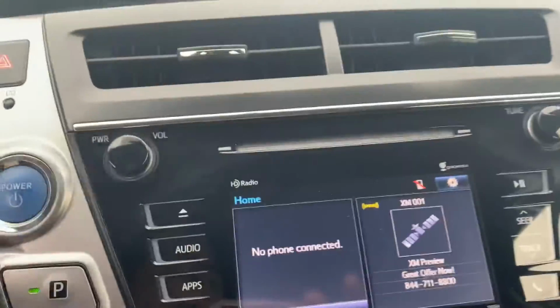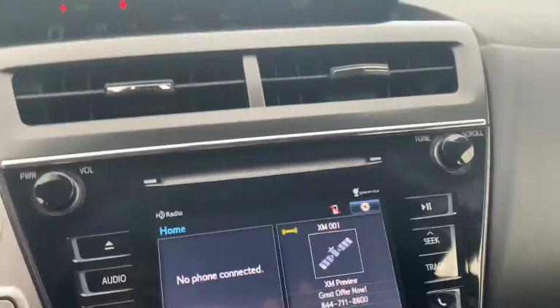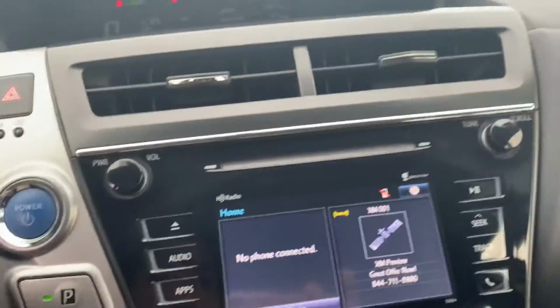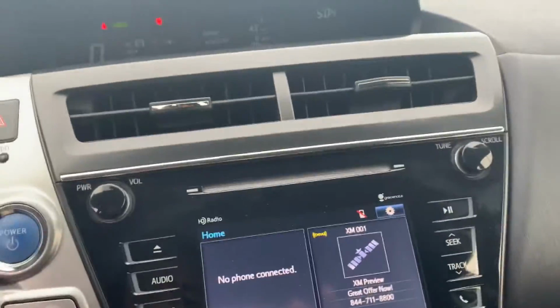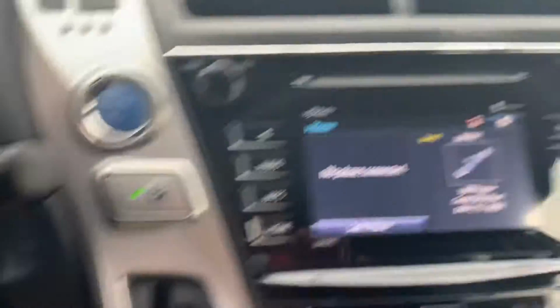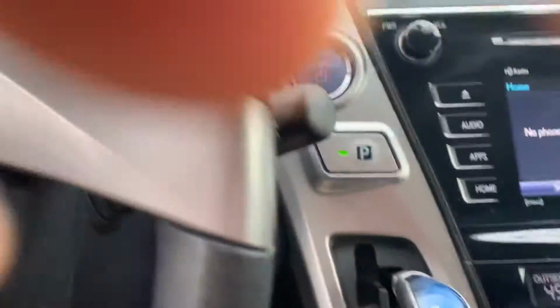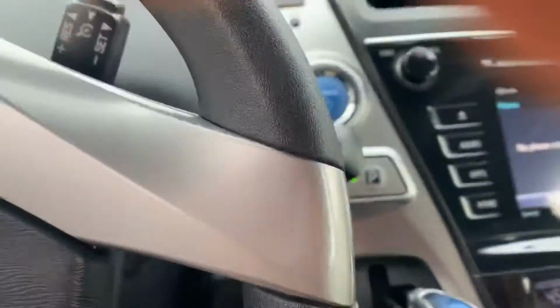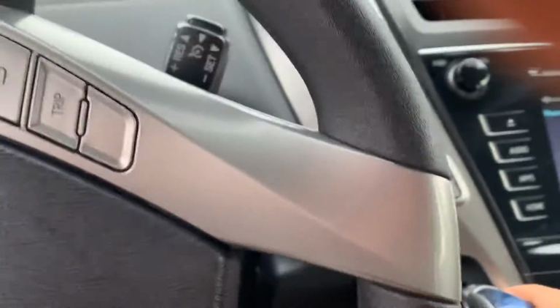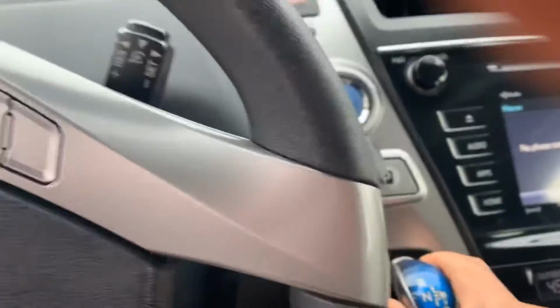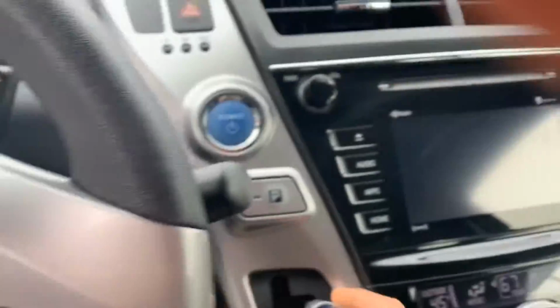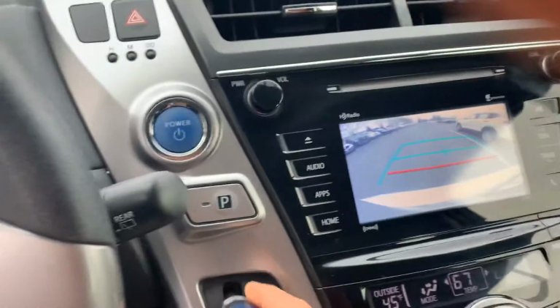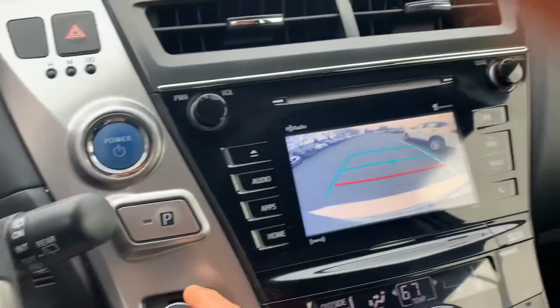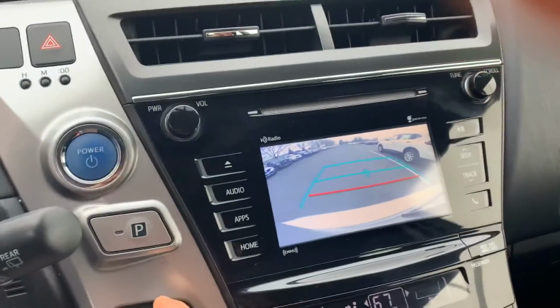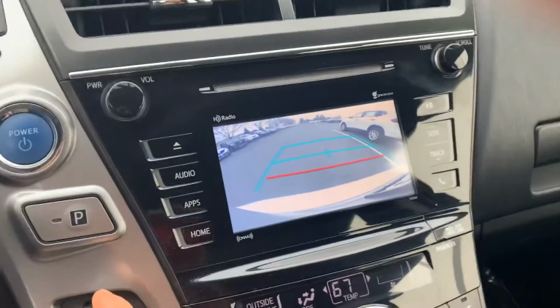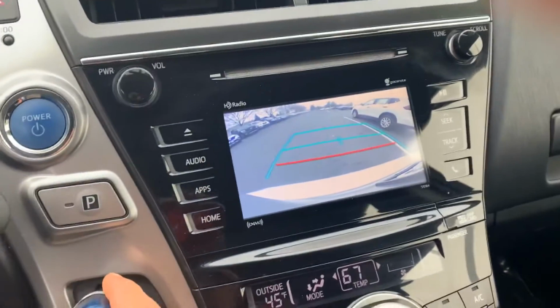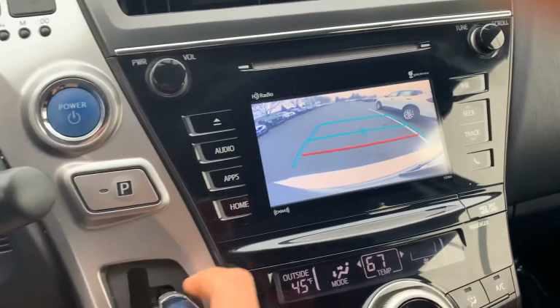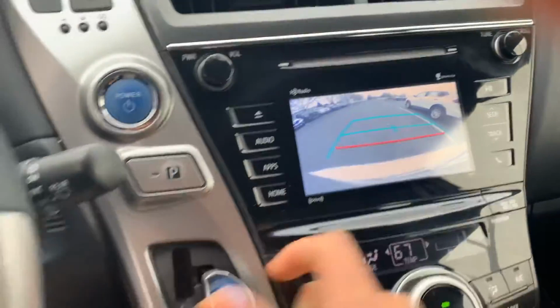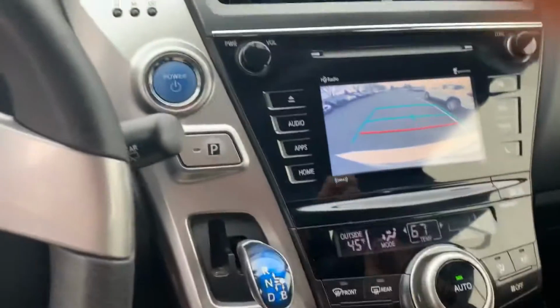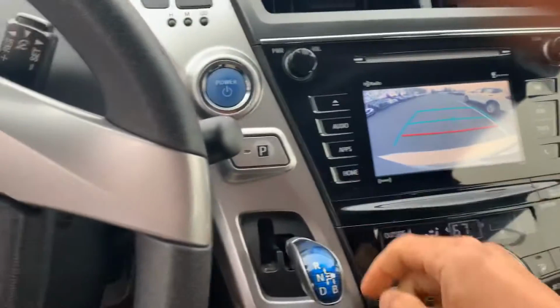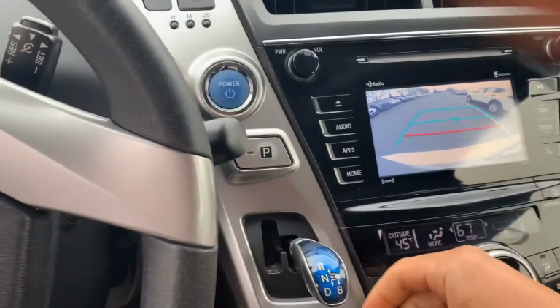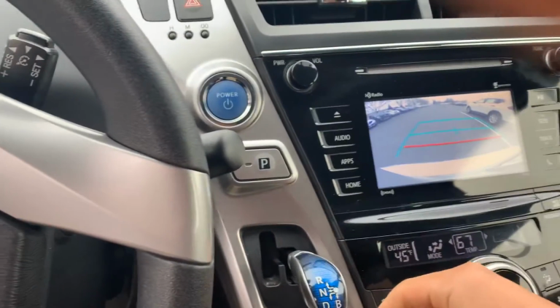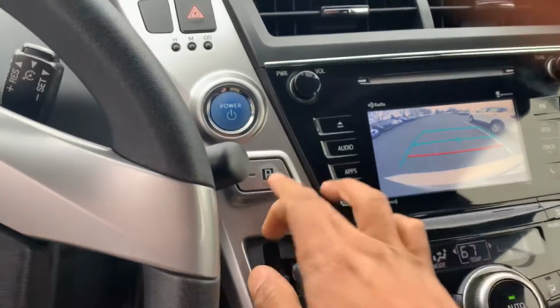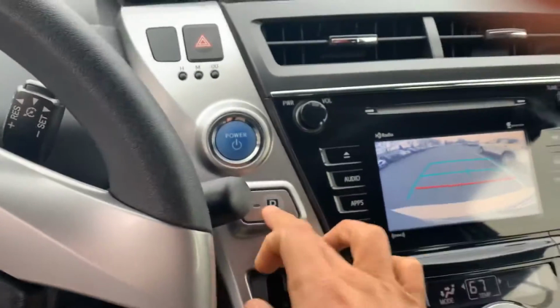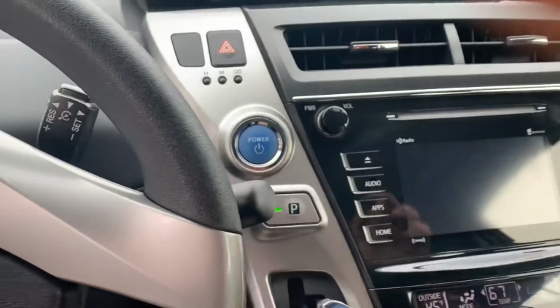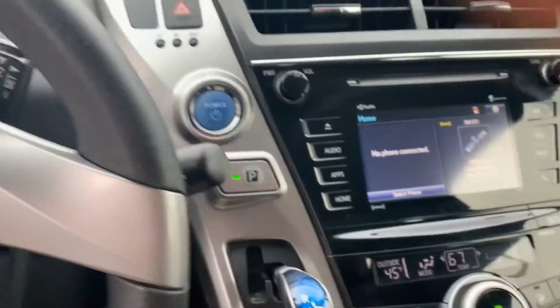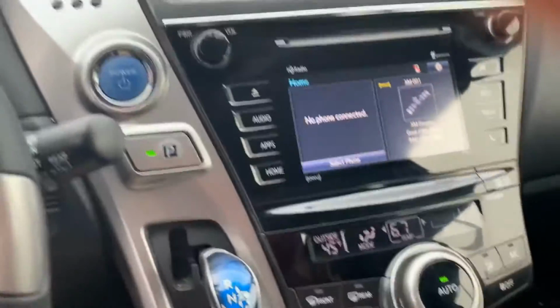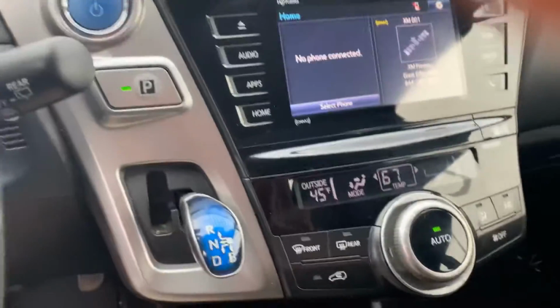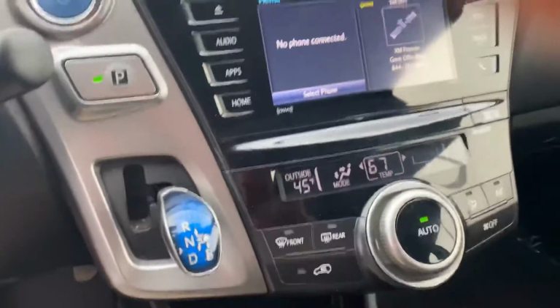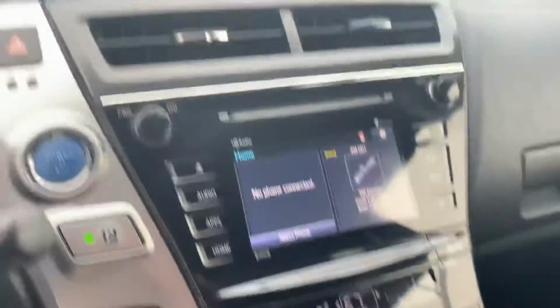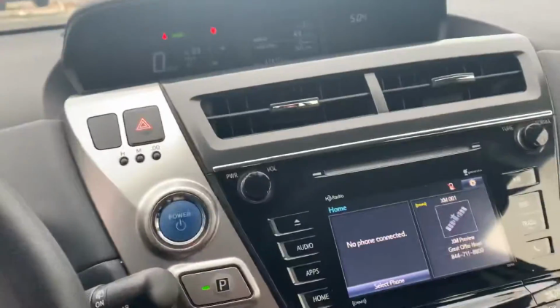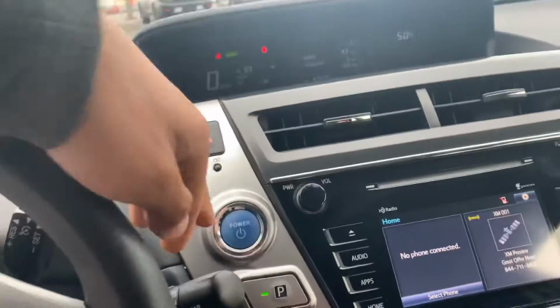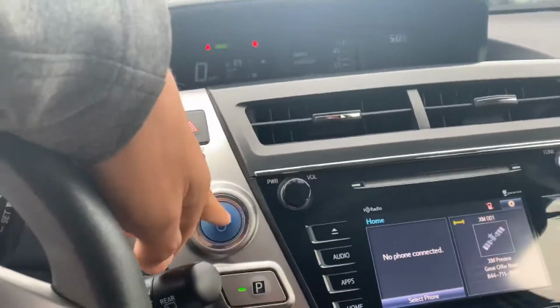Got your Bluetooth. Let's go ahead and check out the backup camera — got that in there. This thing has just about everything you could want. It has the towing capacity, it has the gas mileage.